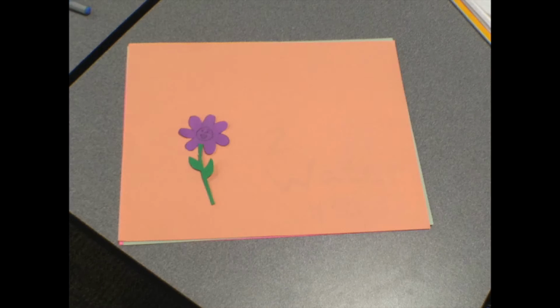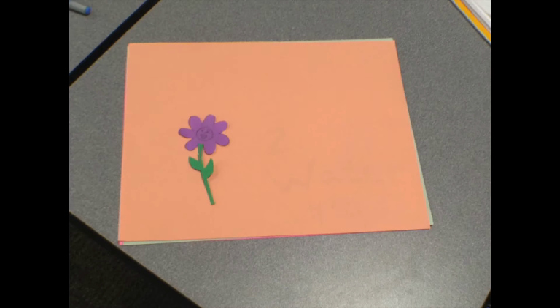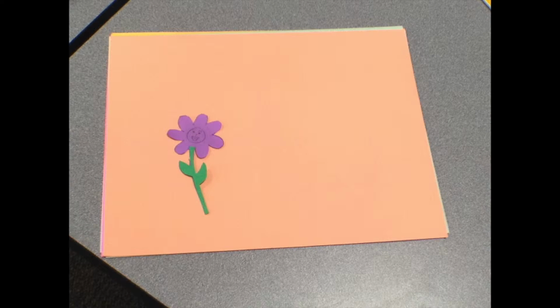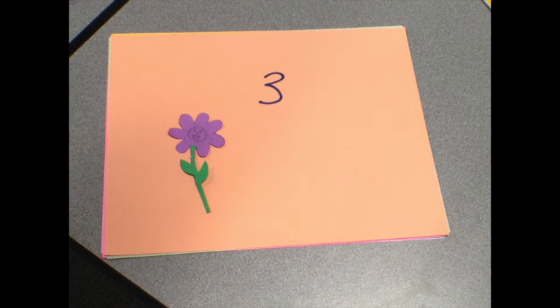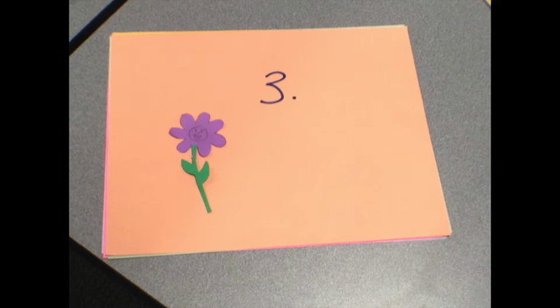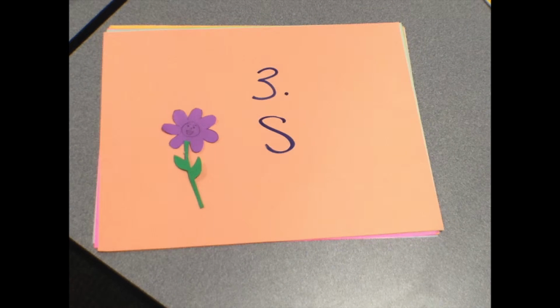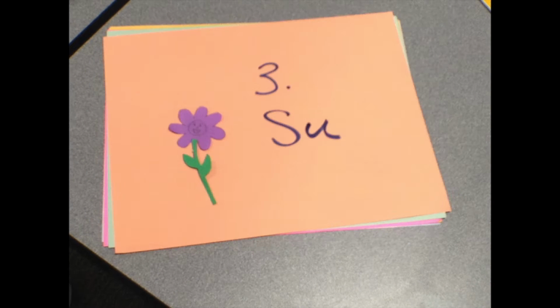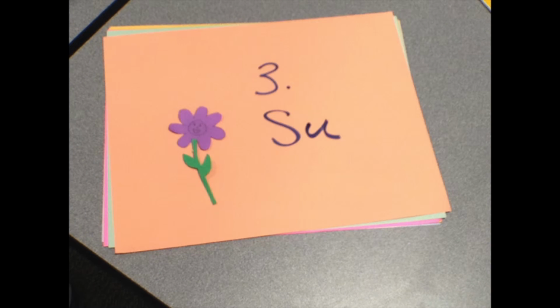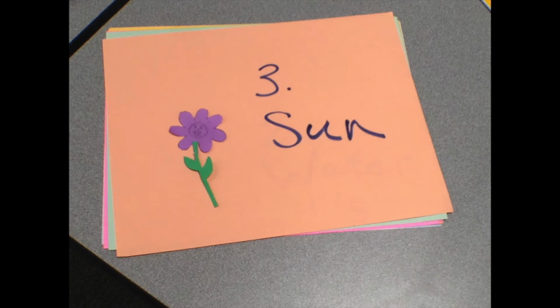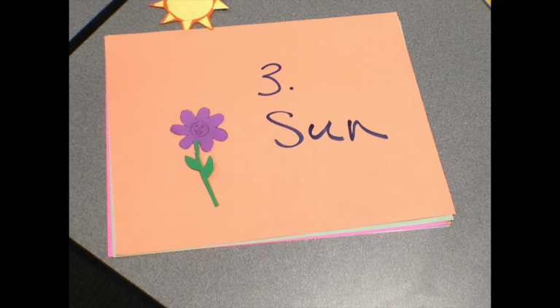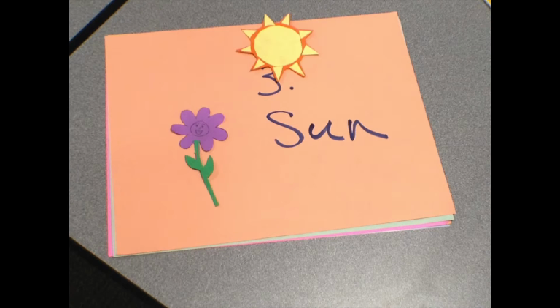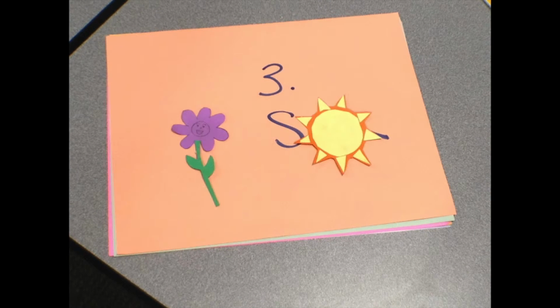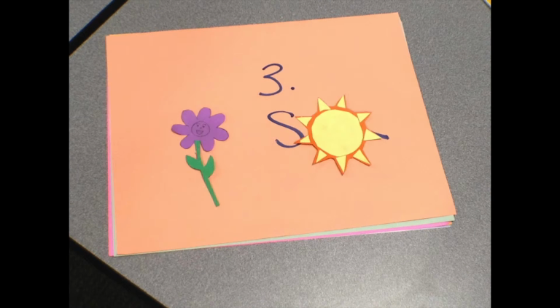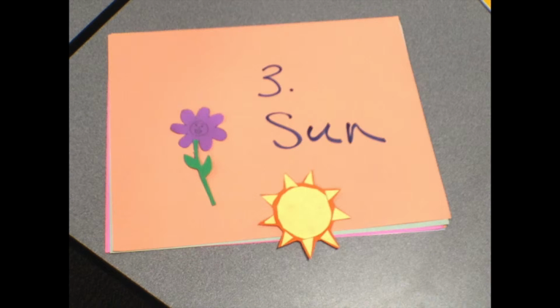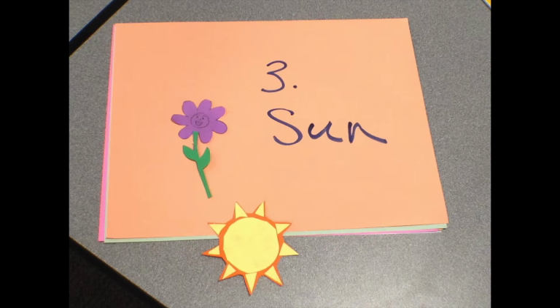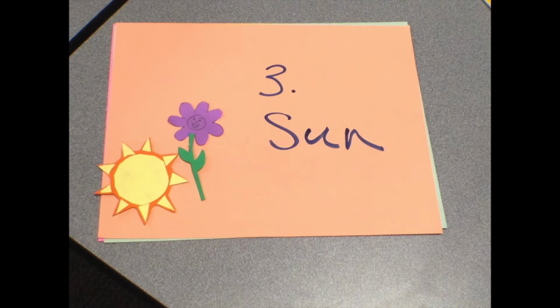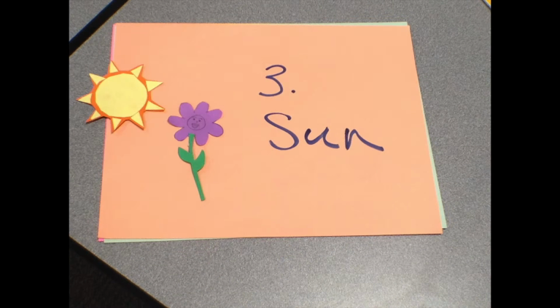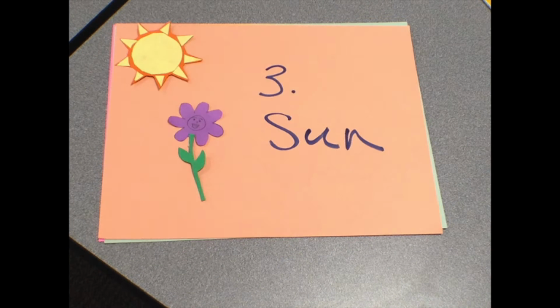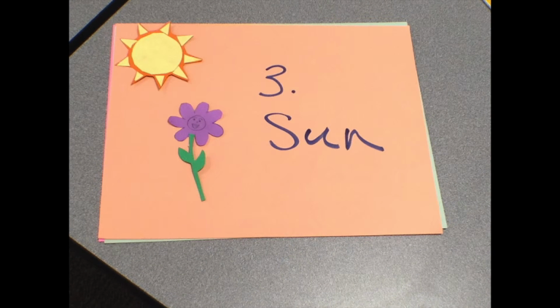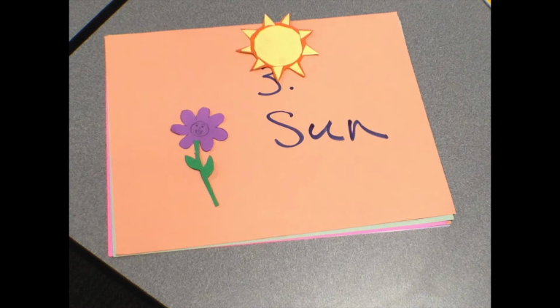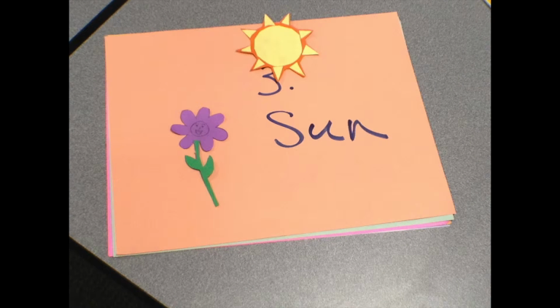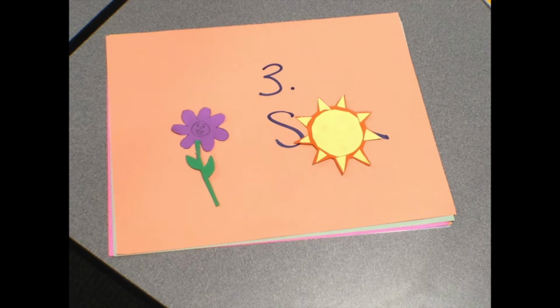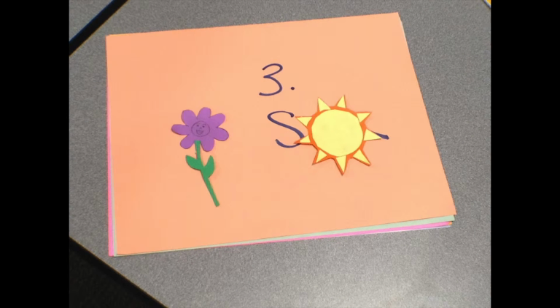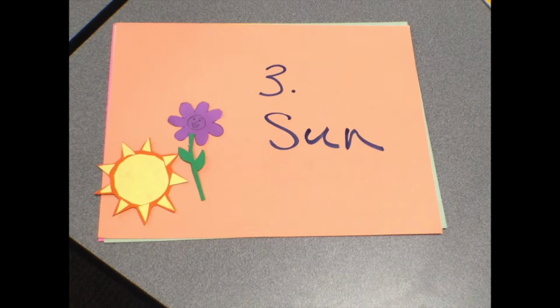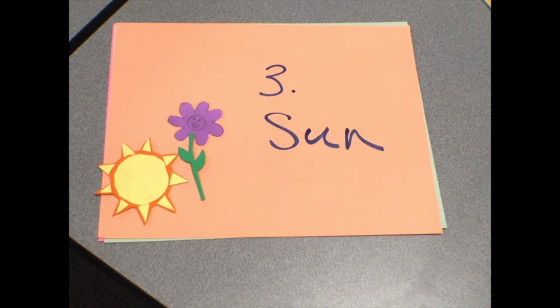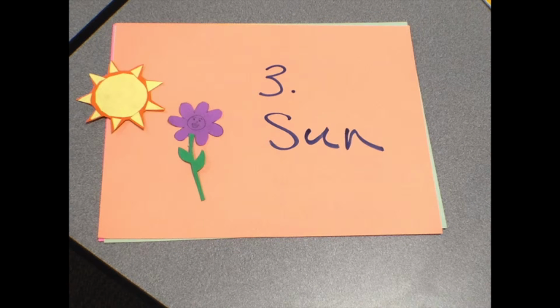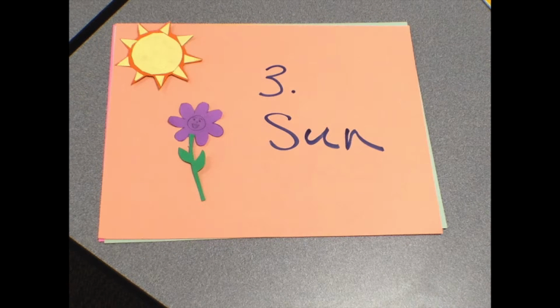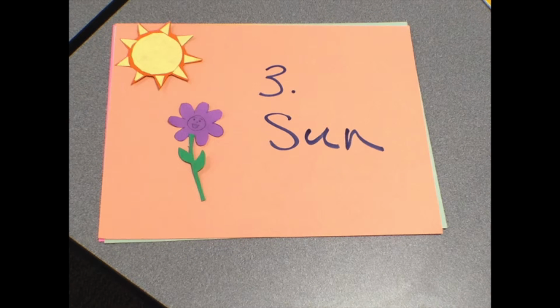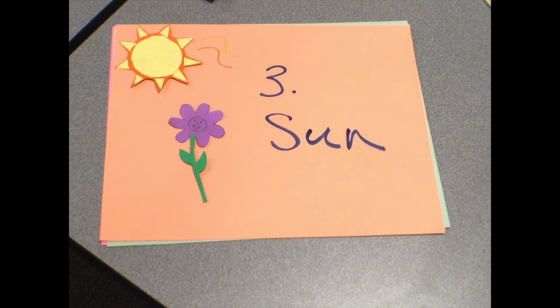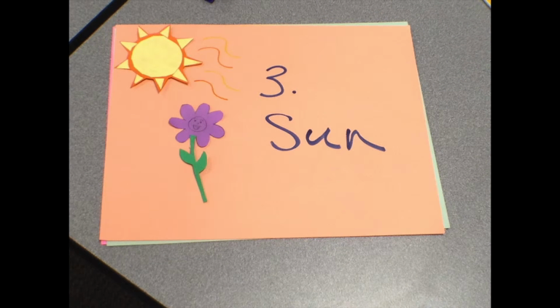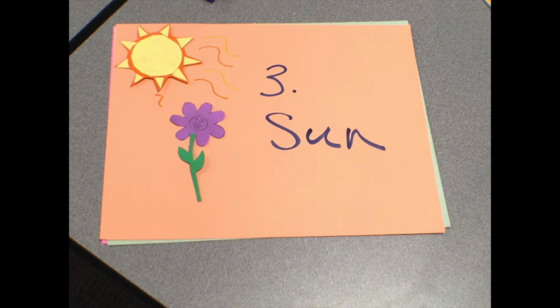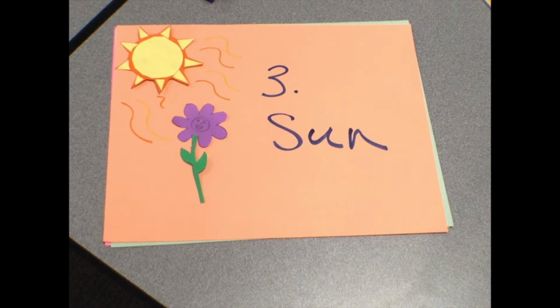The third thing I need is some good old fashioned sun. The sun rays shine down on me and give me warmth along with heat to prosper.